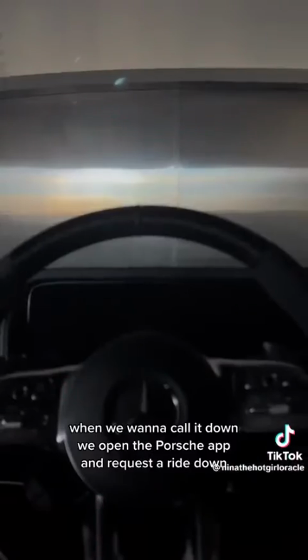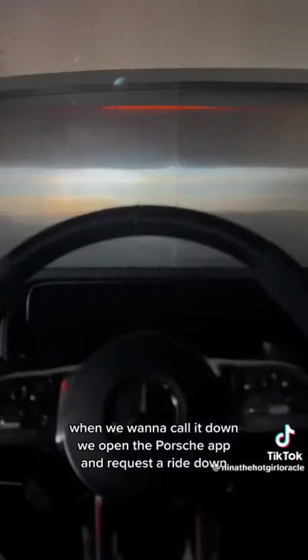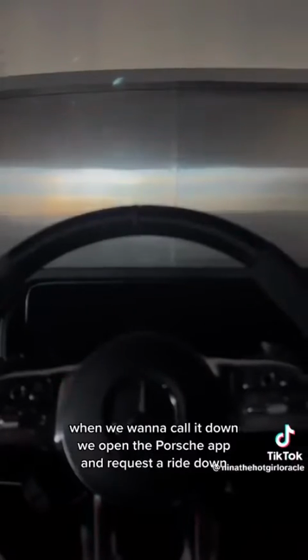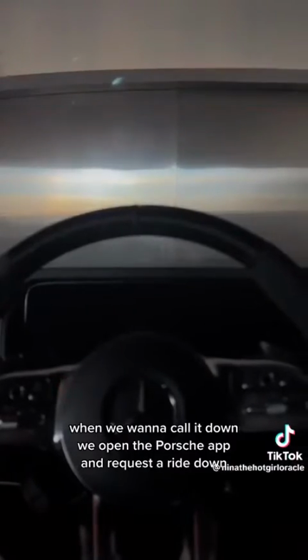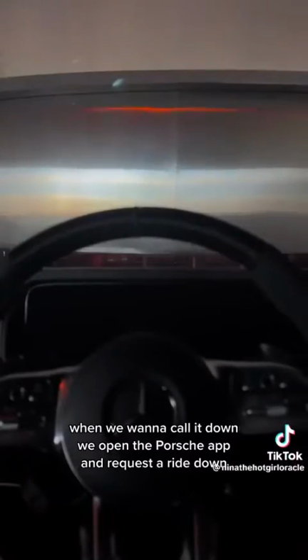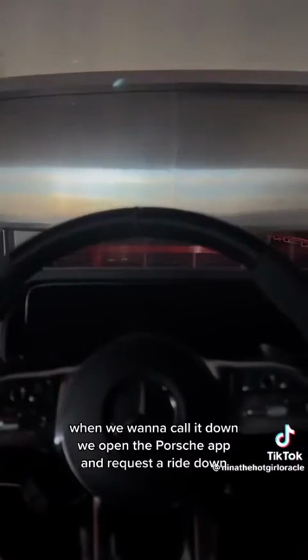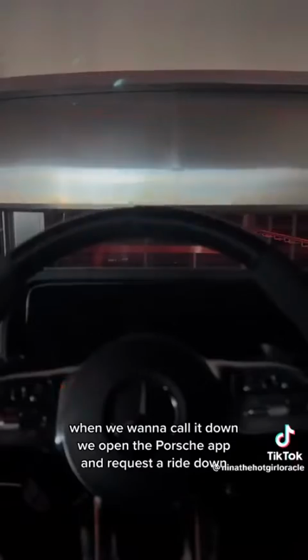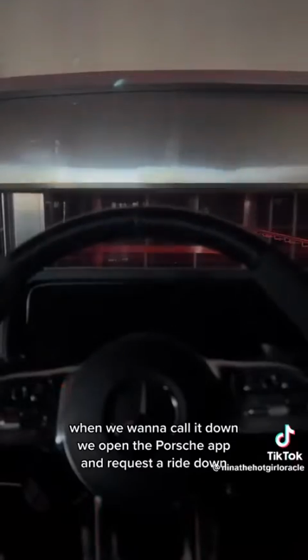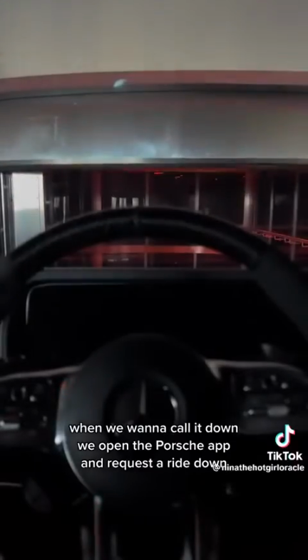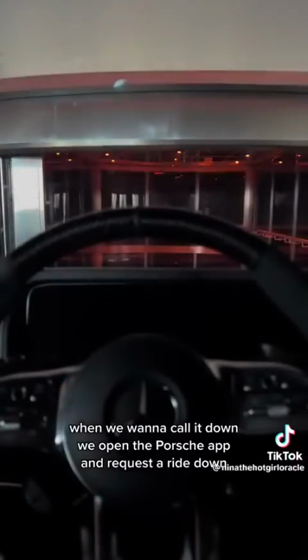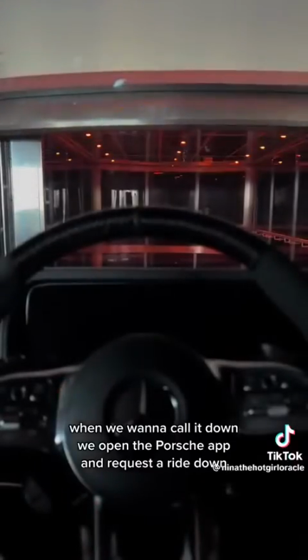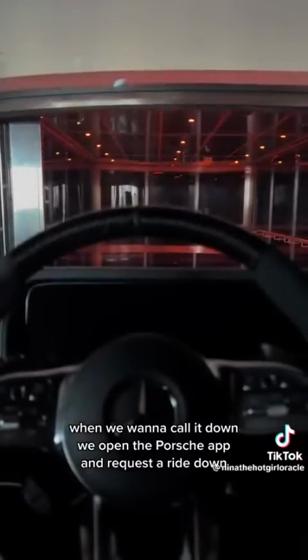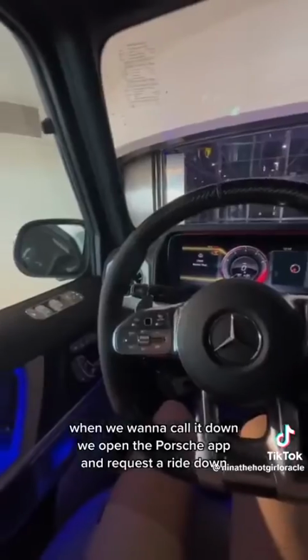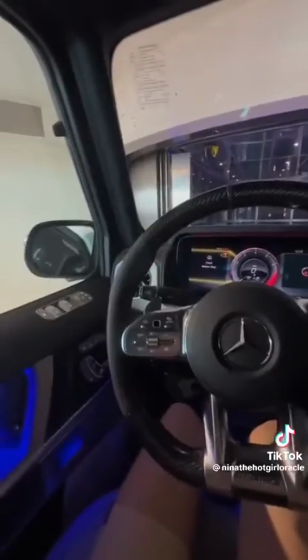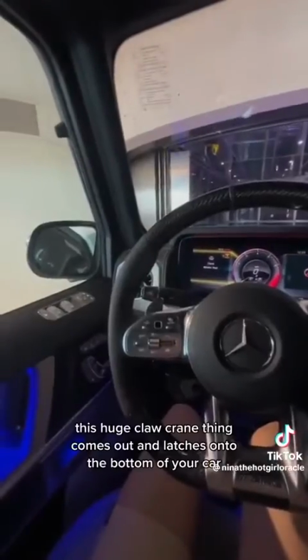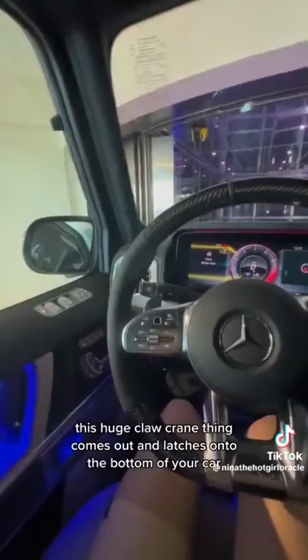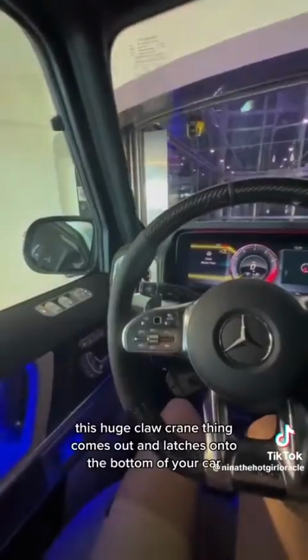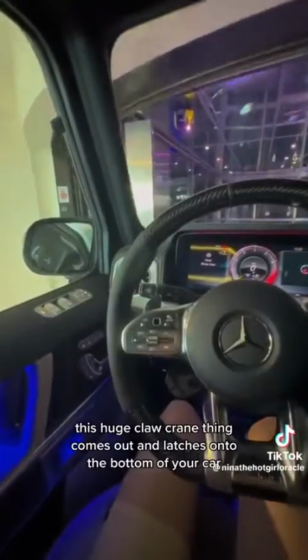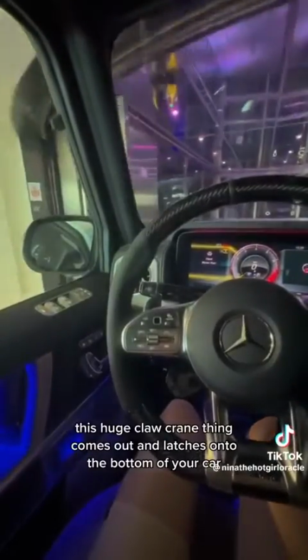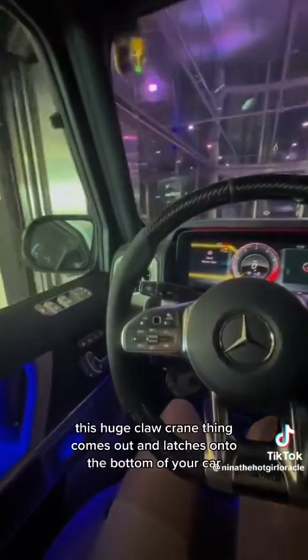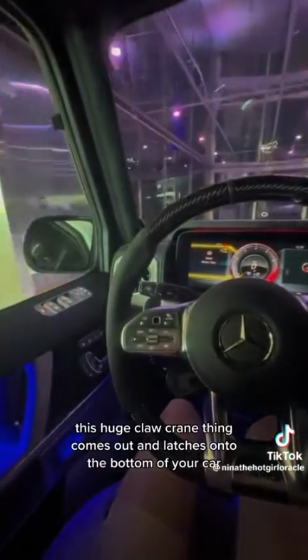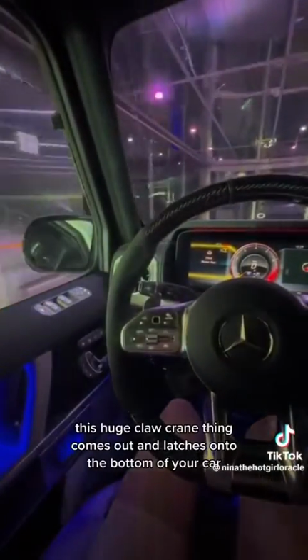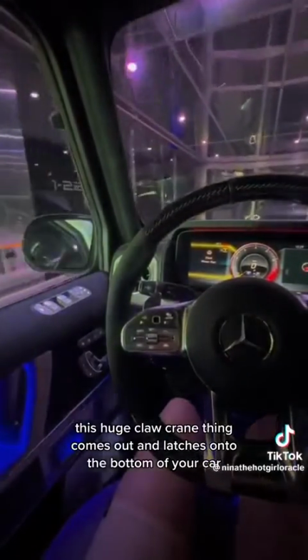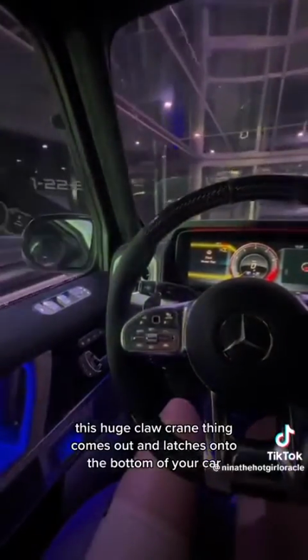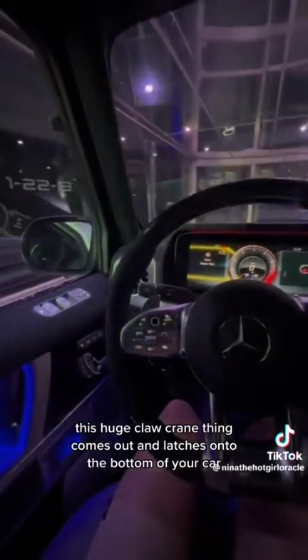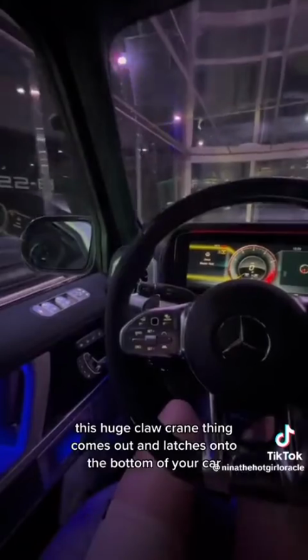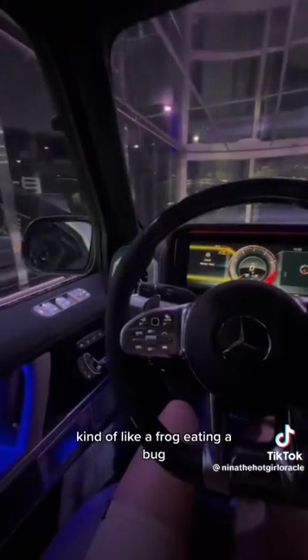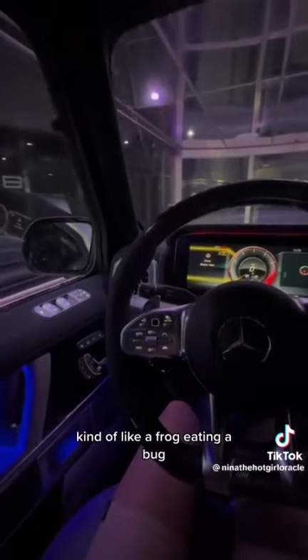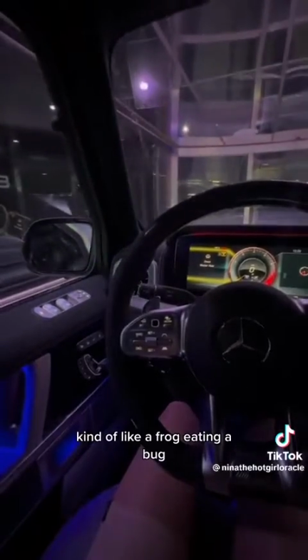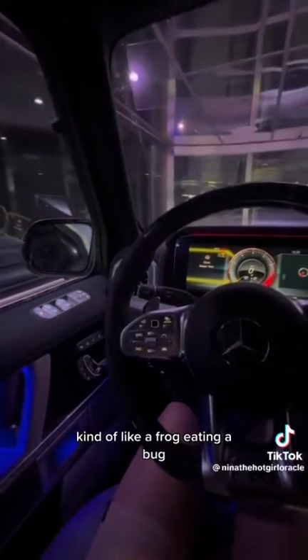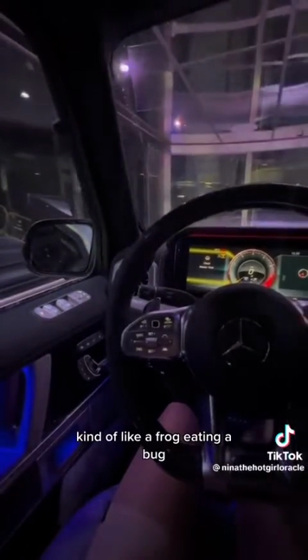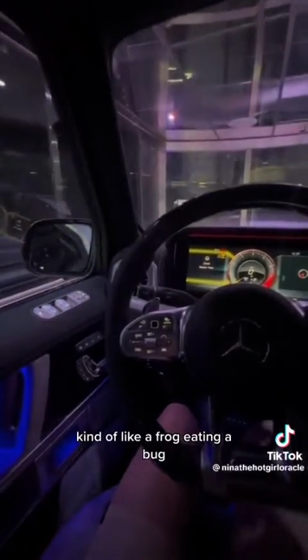When we want to call it down, we open the Porsche app and request a ride down. This huge claw crane thing comes out and latches onto the bottom of your car, kind of like a frog eating a bug.